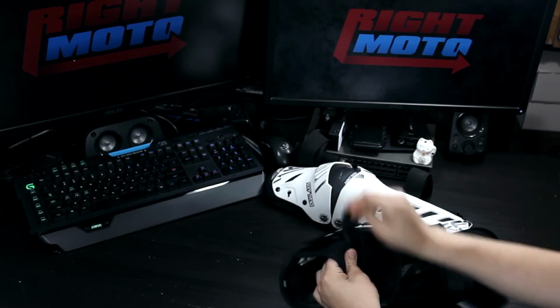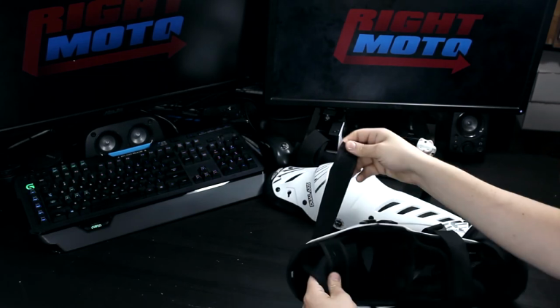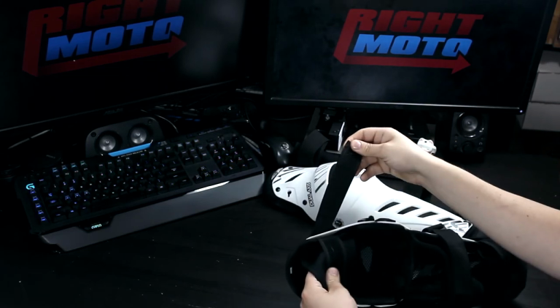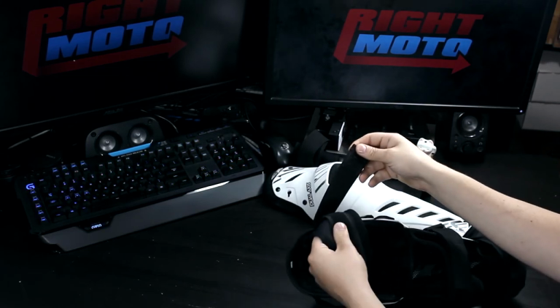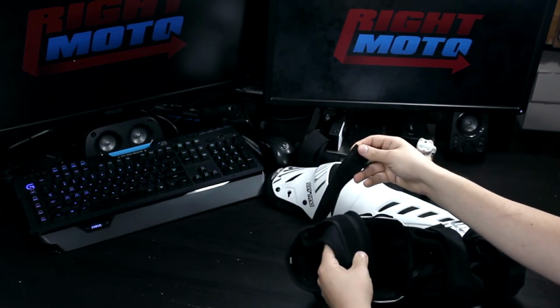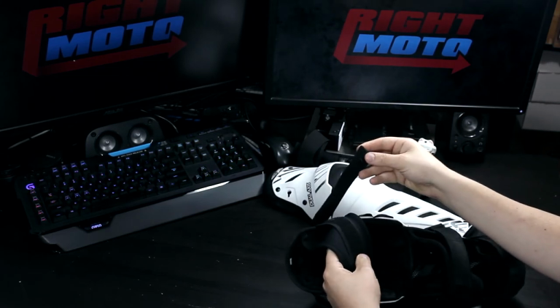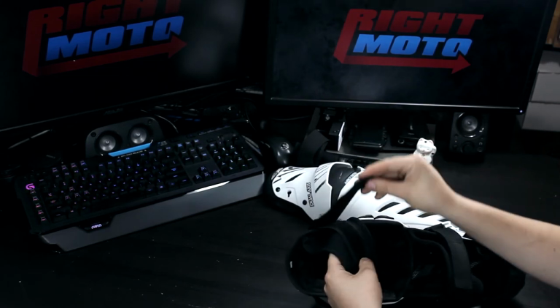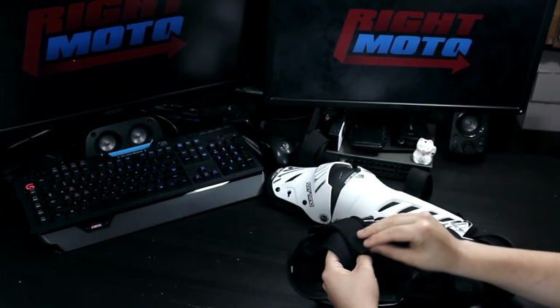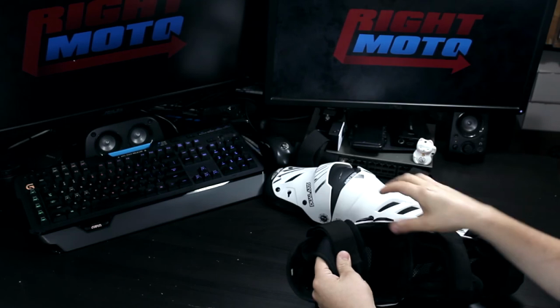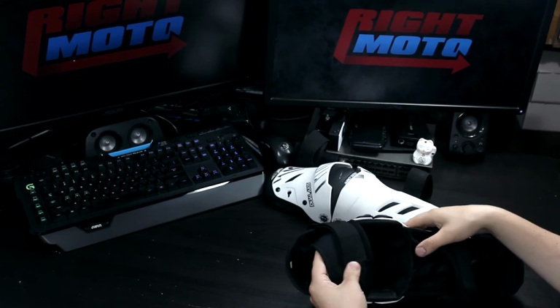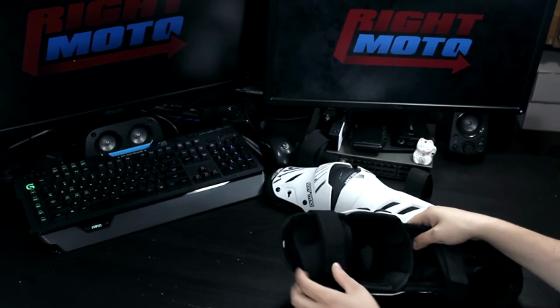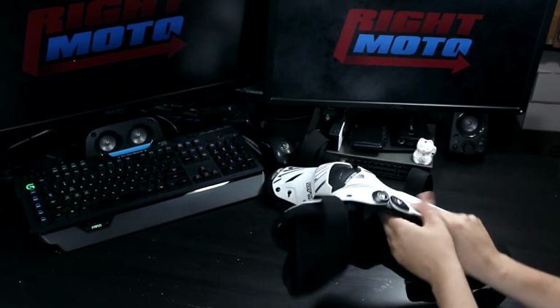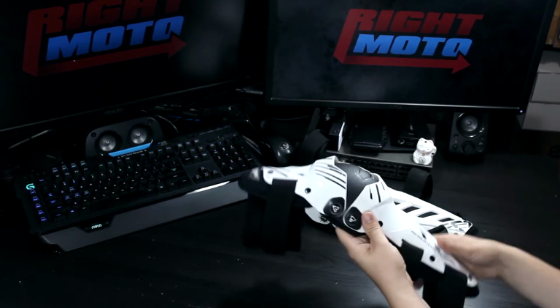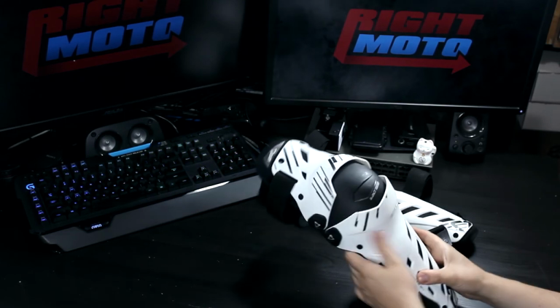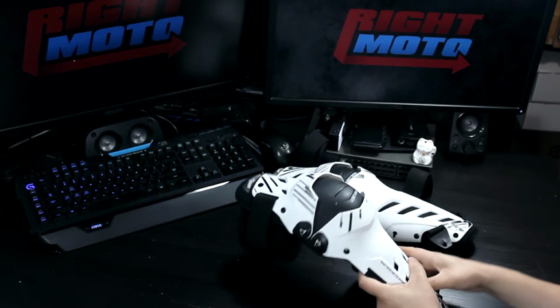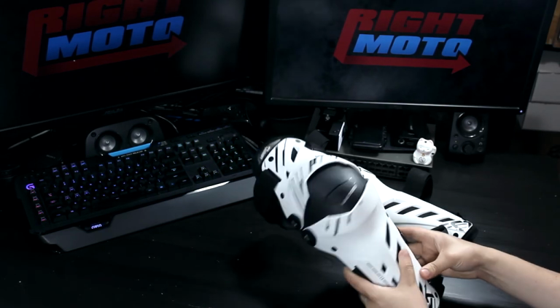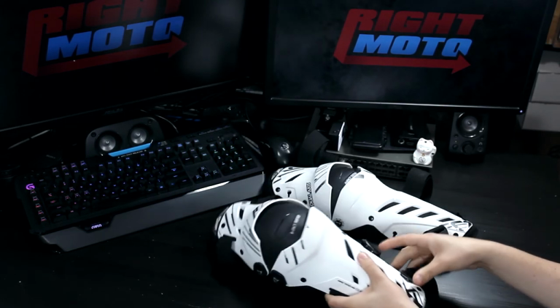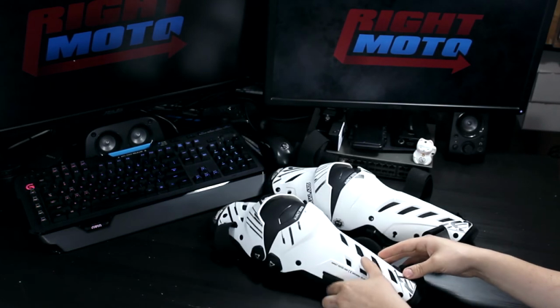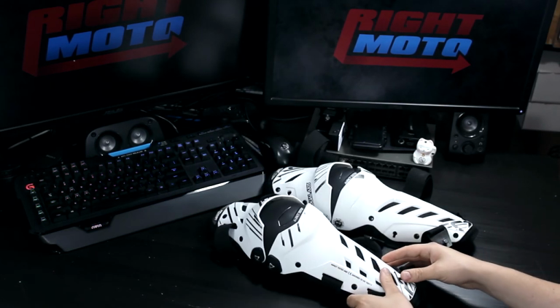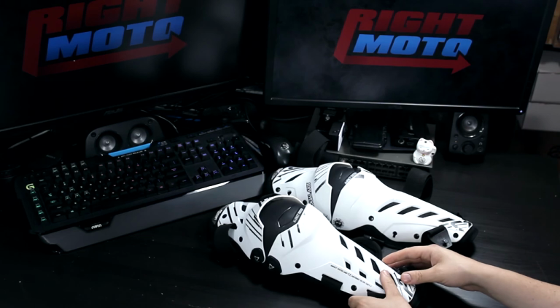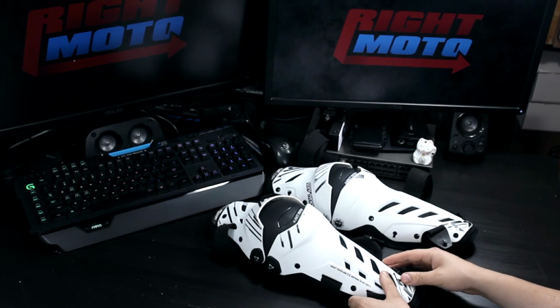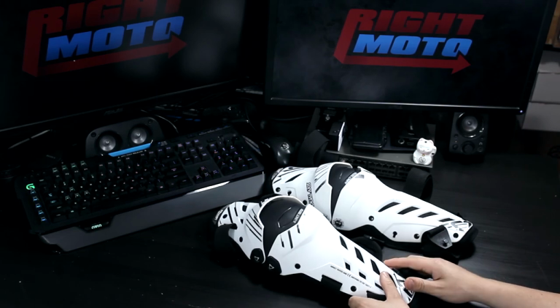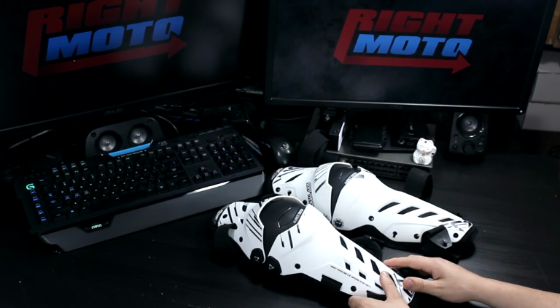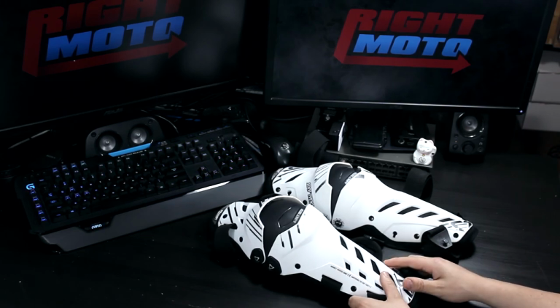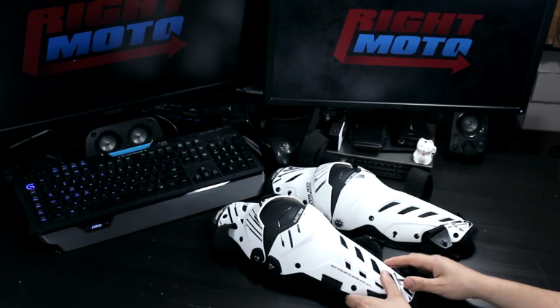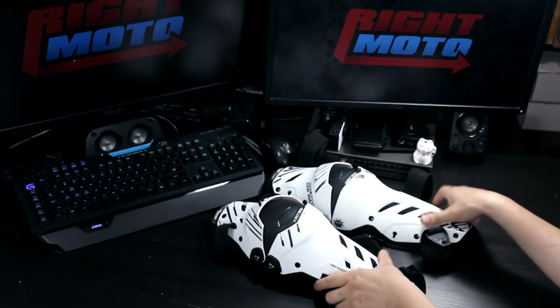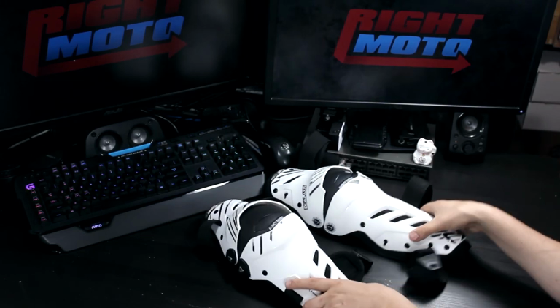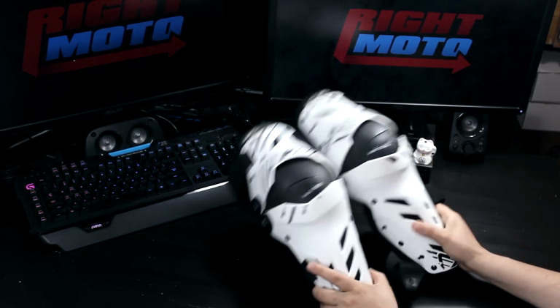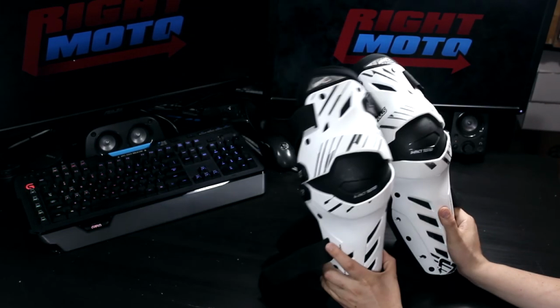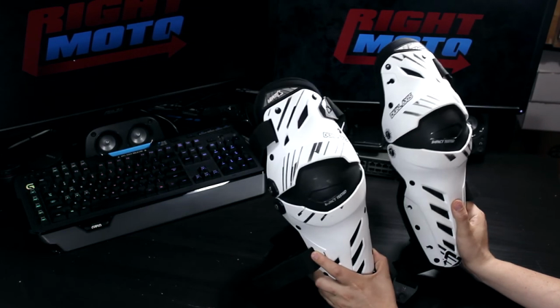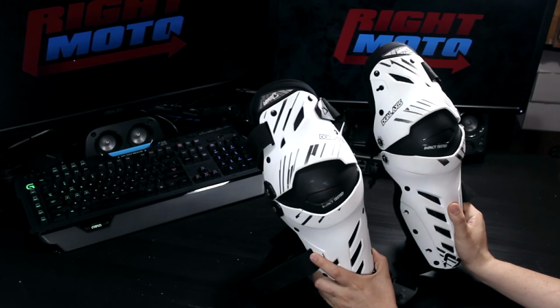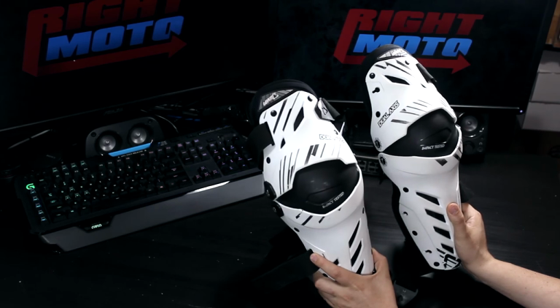I have been wearing these for about 6 months and have worn them for over 8 hours straight on multiple occasions and I have found them to be rarely uncomfortable — I almost forget that I have them on after a bit. They come in white if you like stormtroopers like me, or black if you are more into Batman.